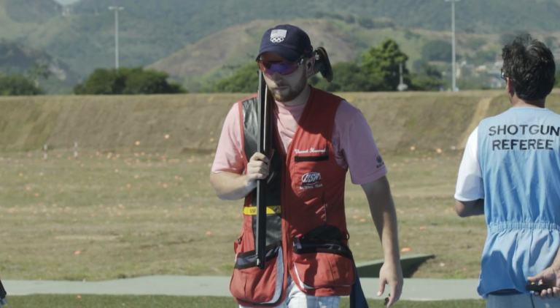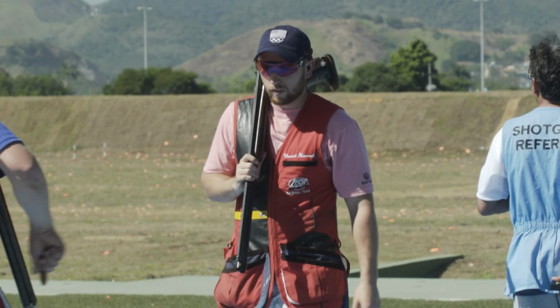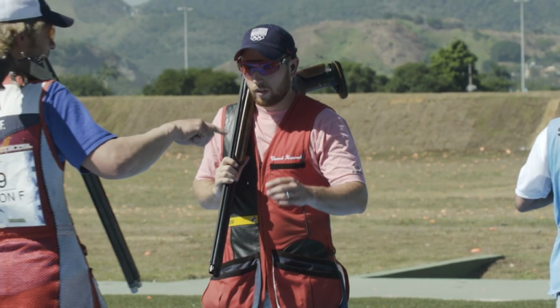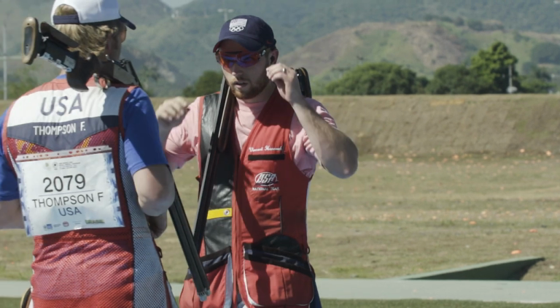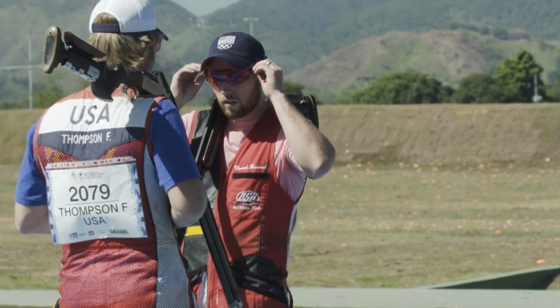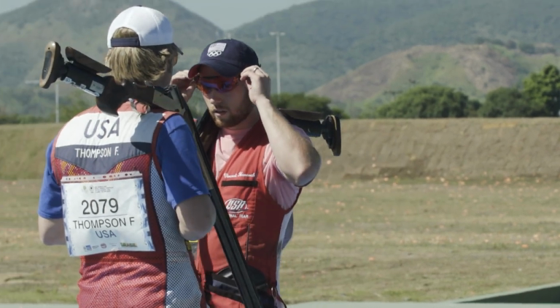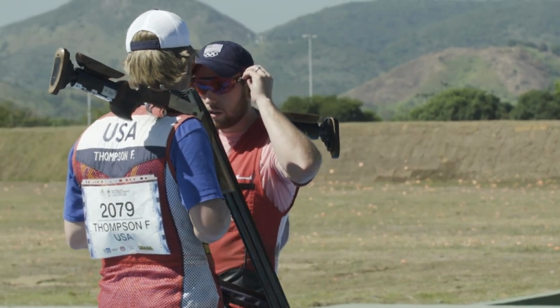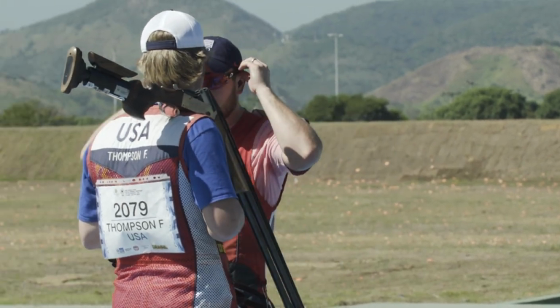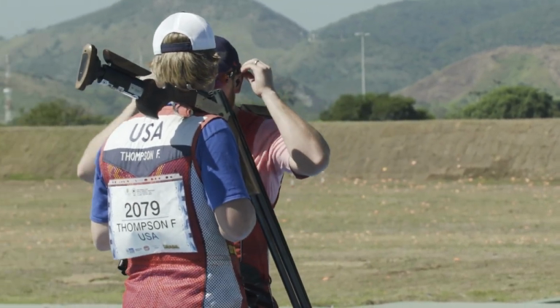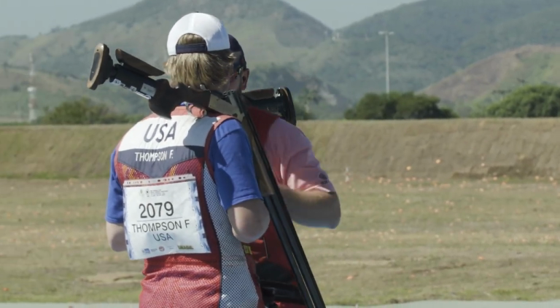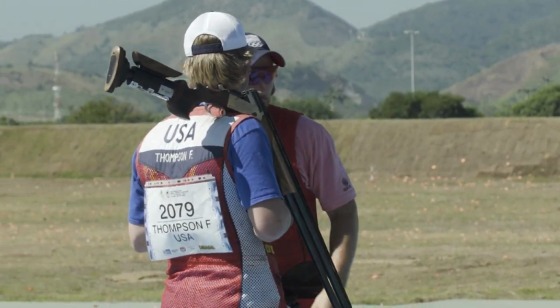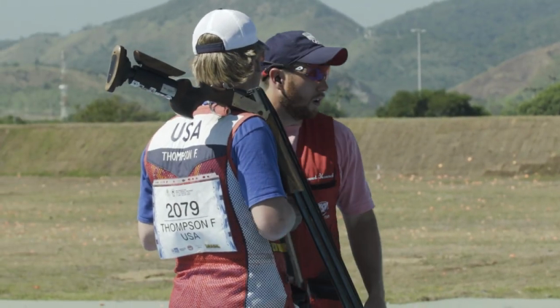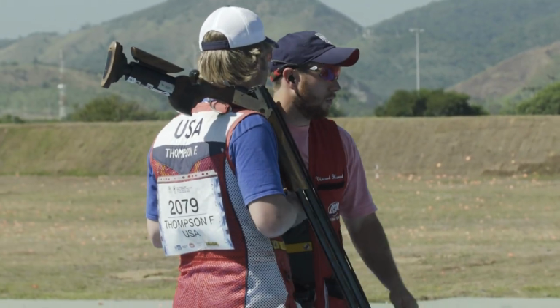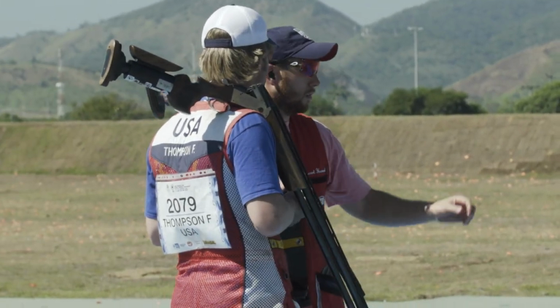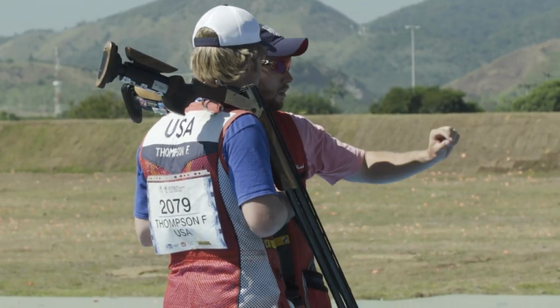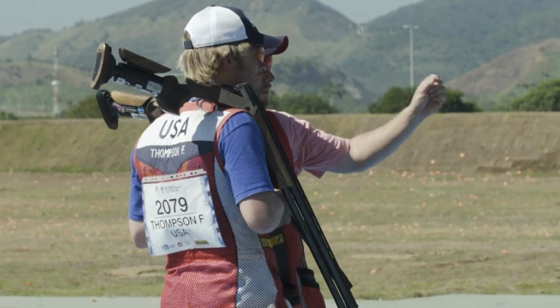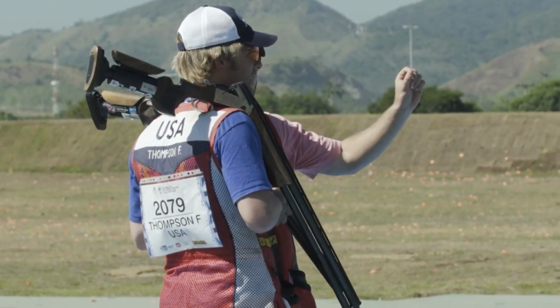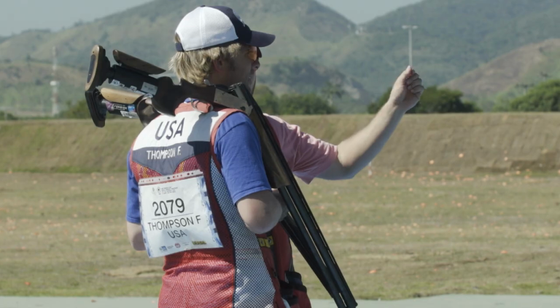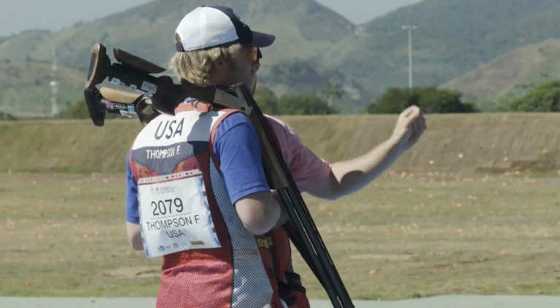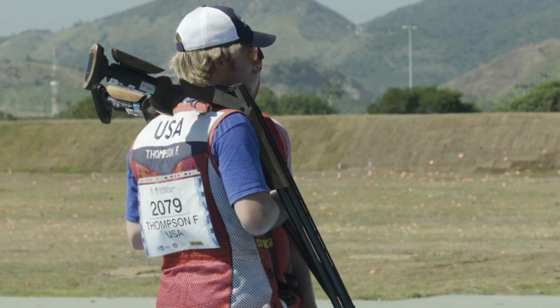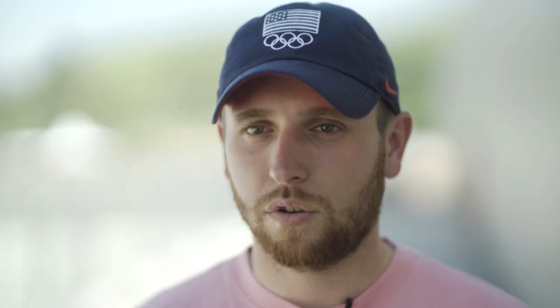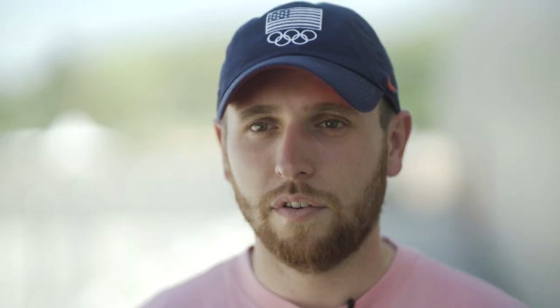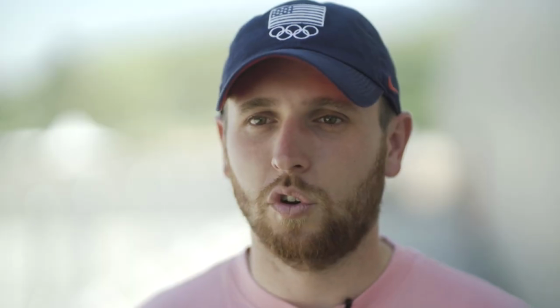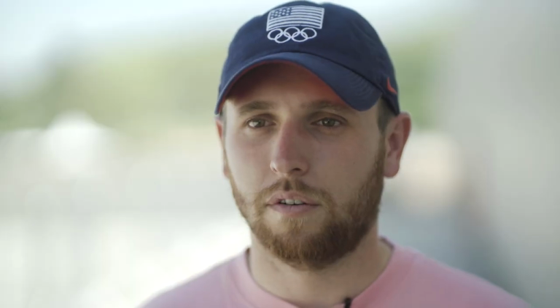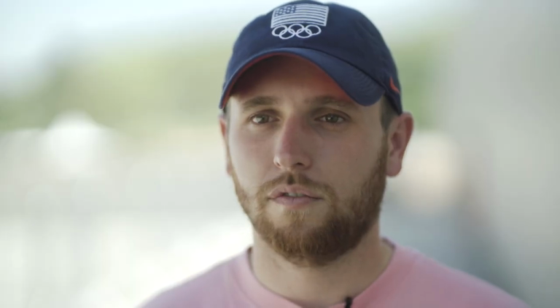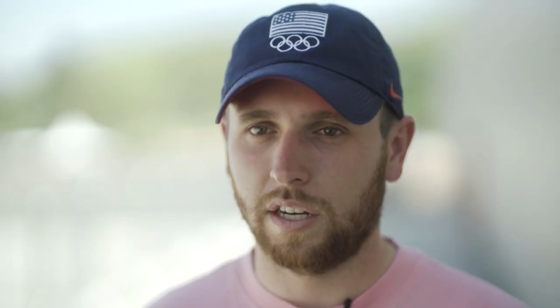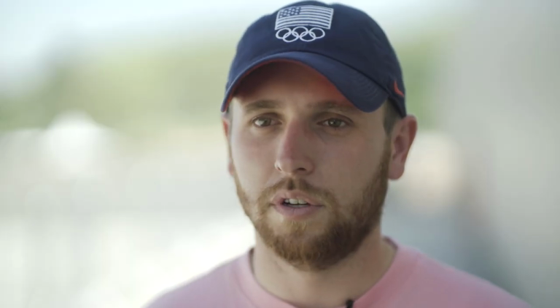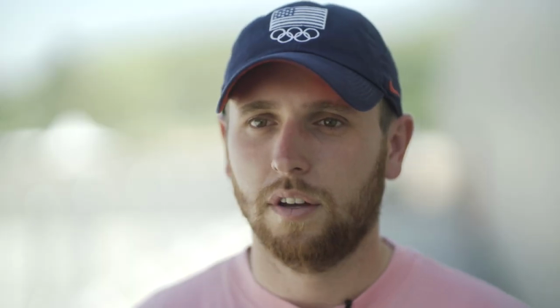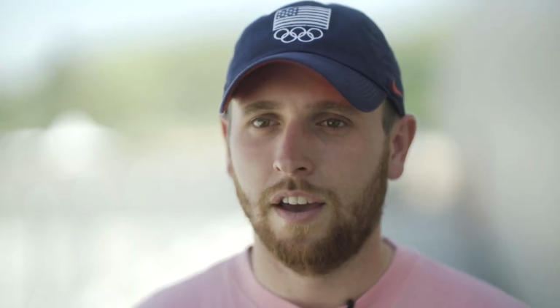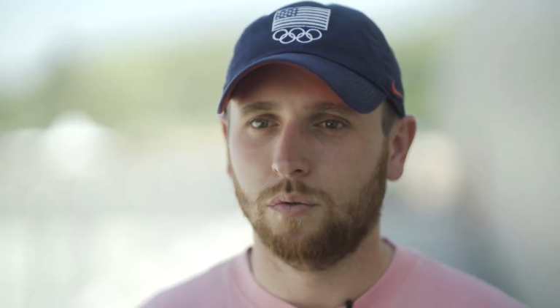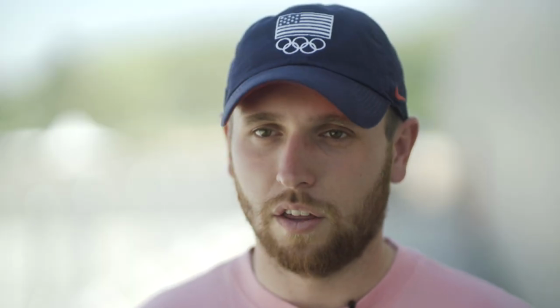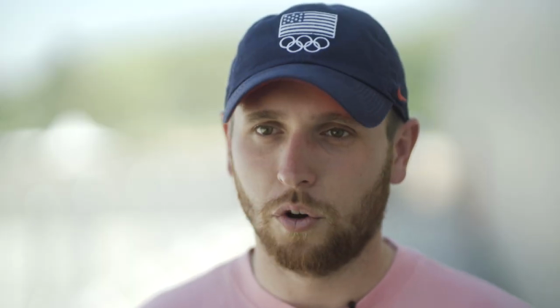I'm just trying to practice here — always trying to win of course, that's just how I'm wired. But going through and making sure that everything is going to be correct when we get to Rio and winning a third gold.